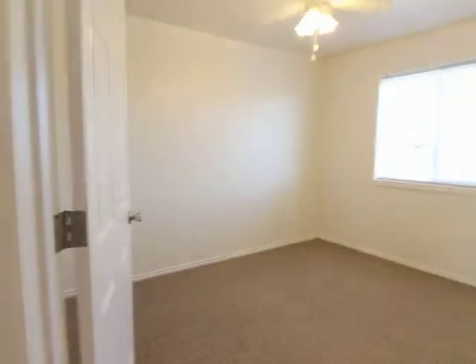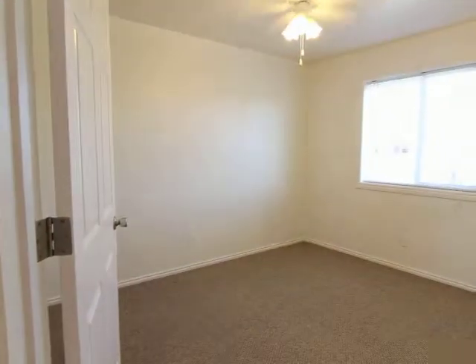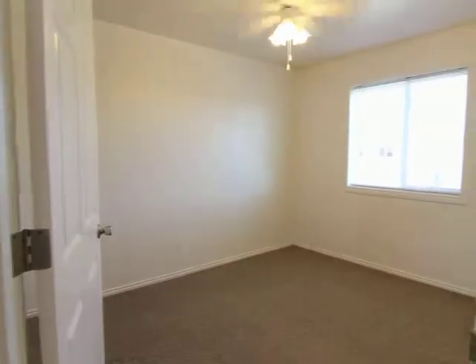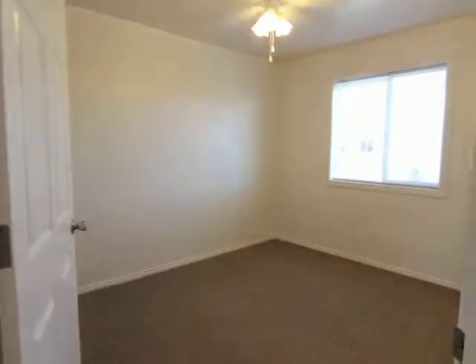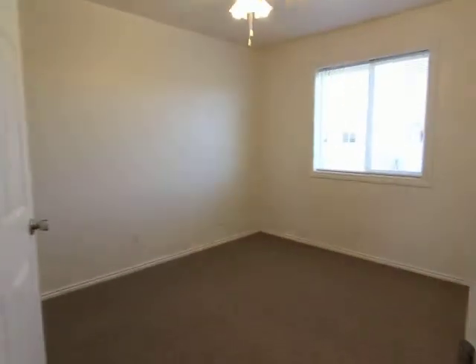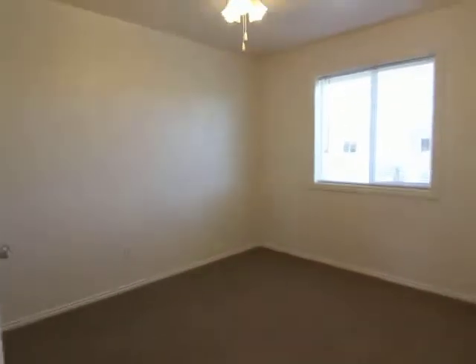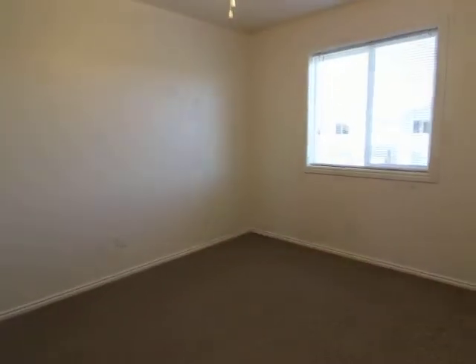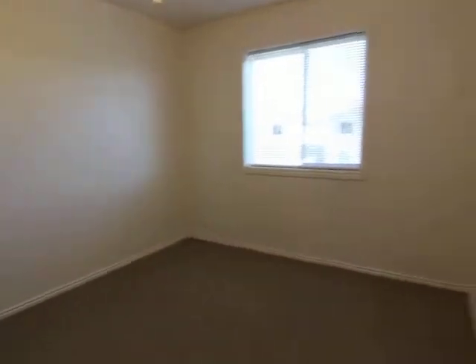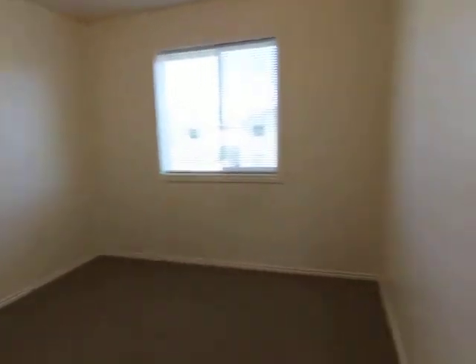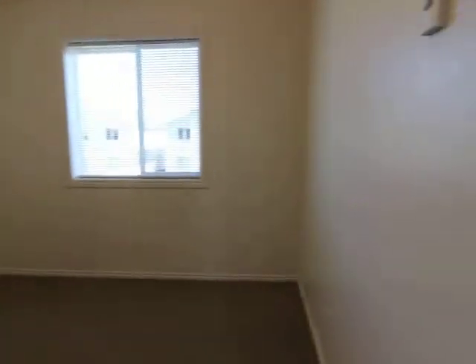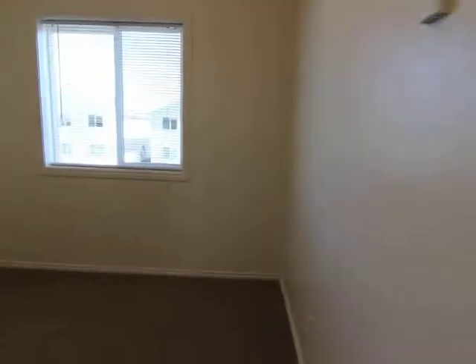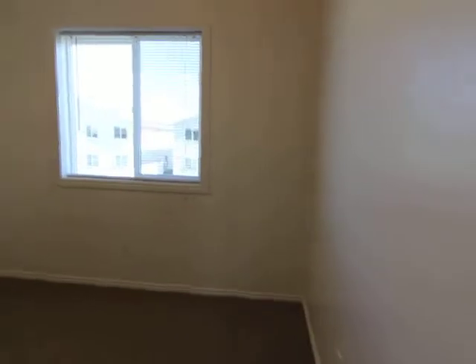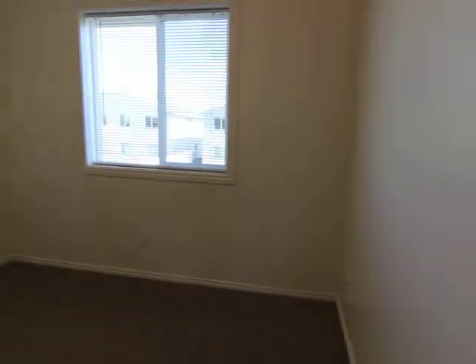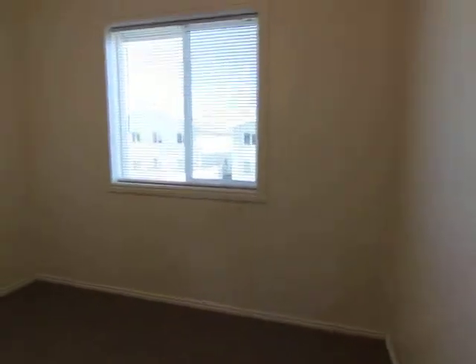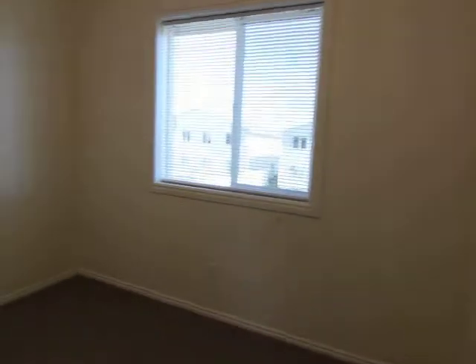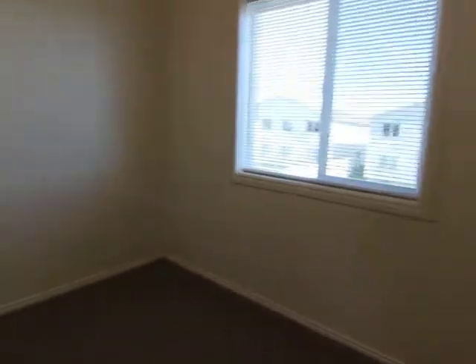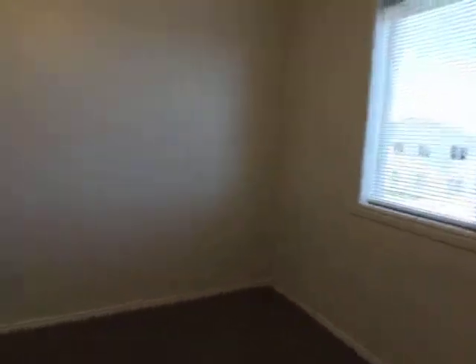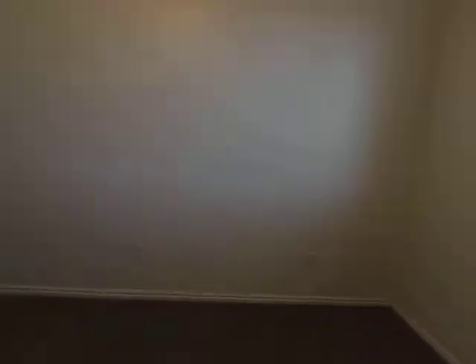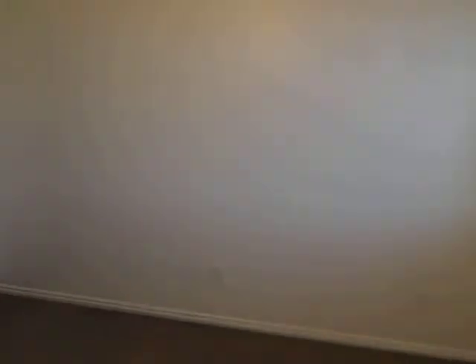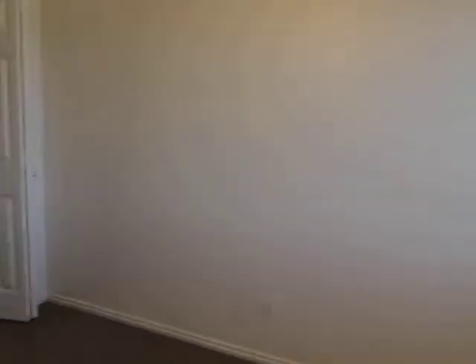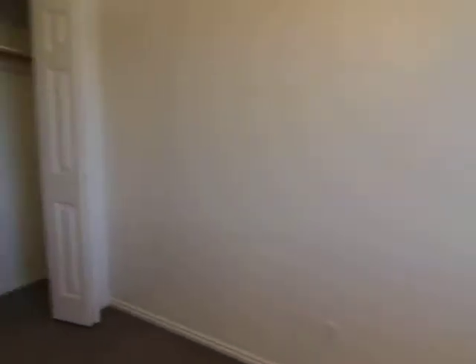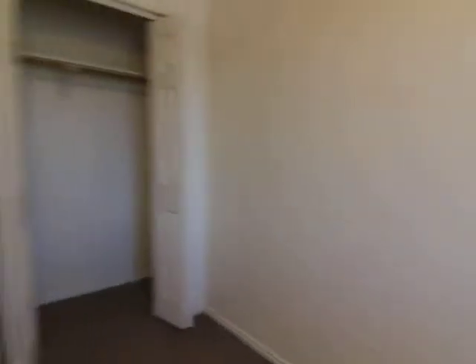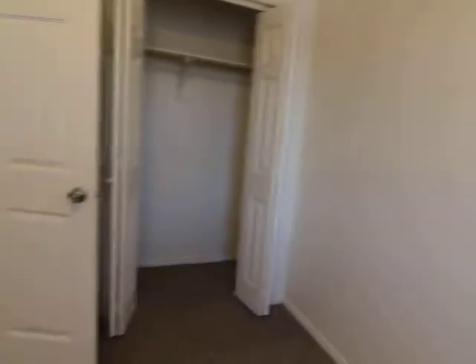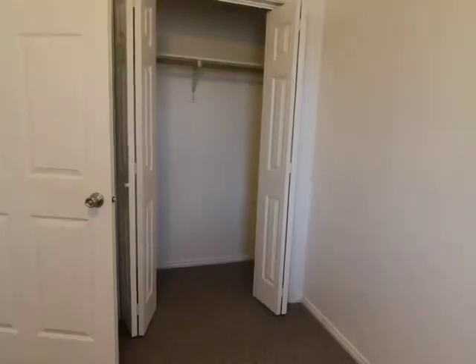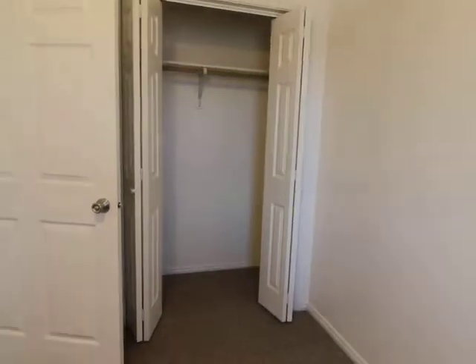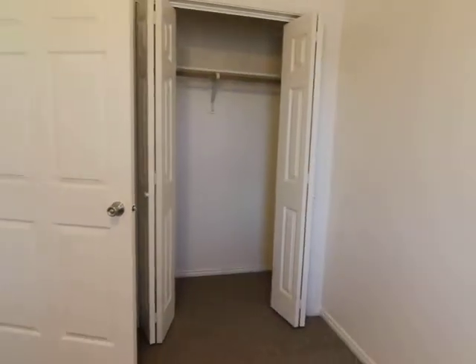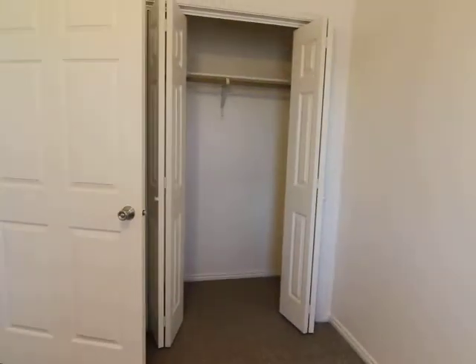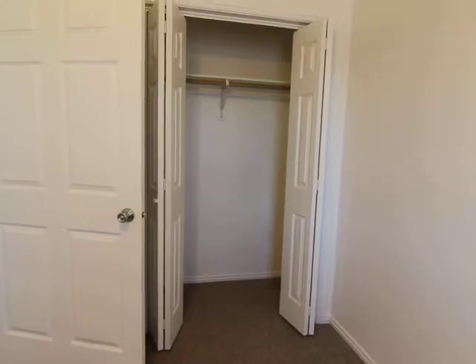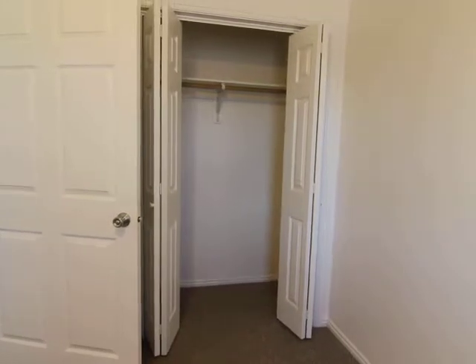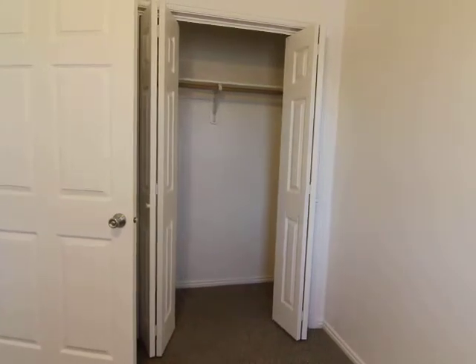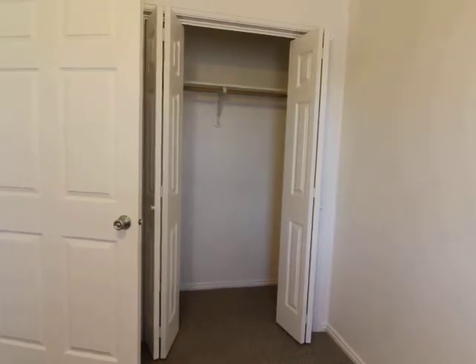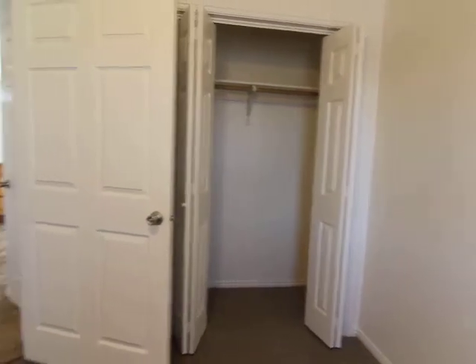On the left hand side of the hallway here you have a pantry slash storage area. Your first bedroom is here on the right. All the bedrooms have ceiling fans and large windows, and a large closet with bifold doors.